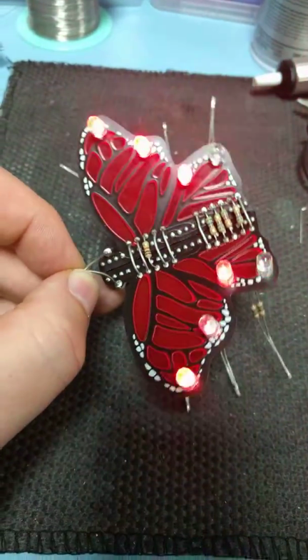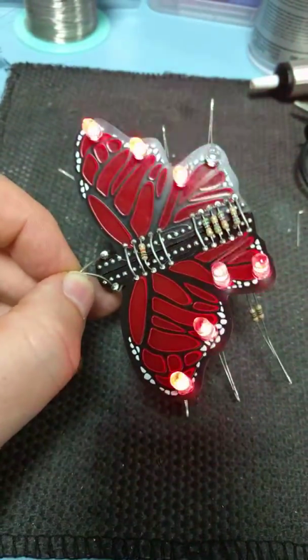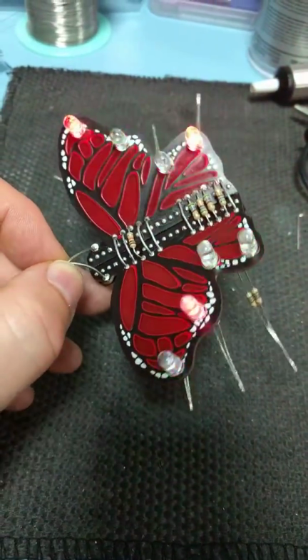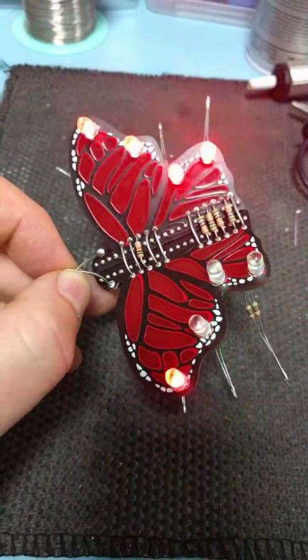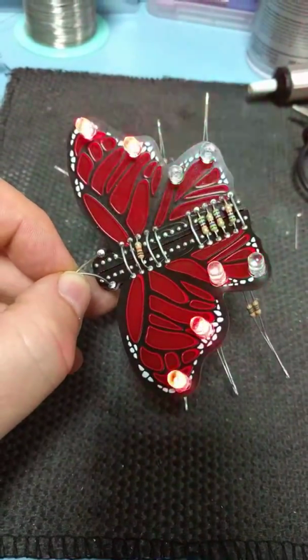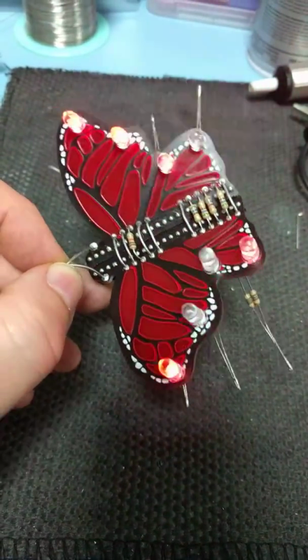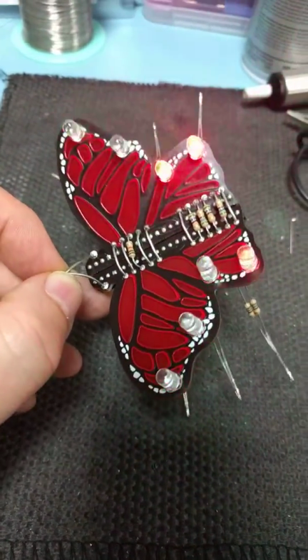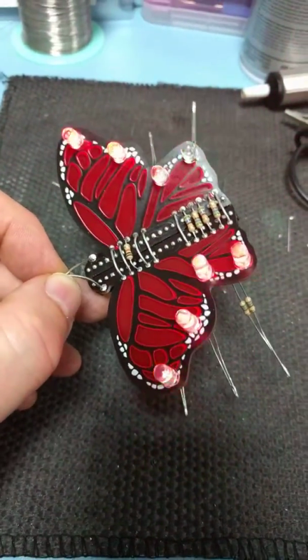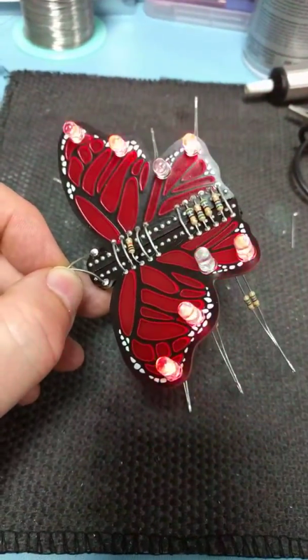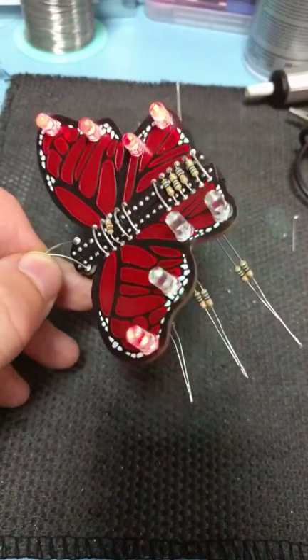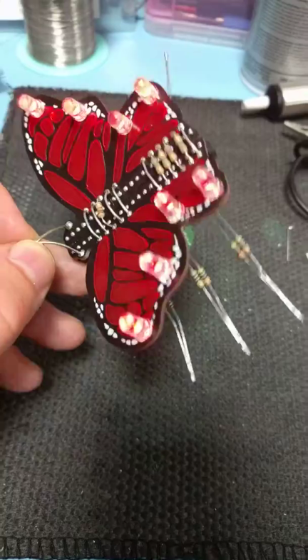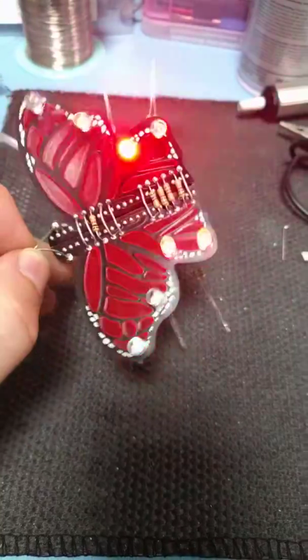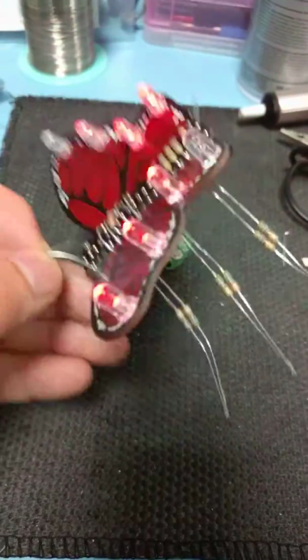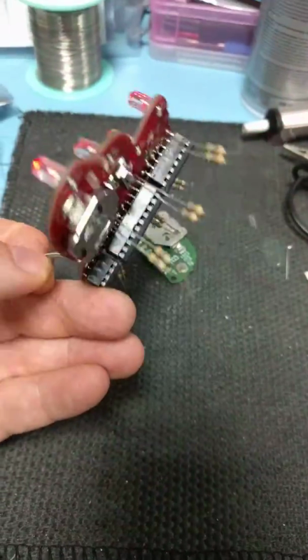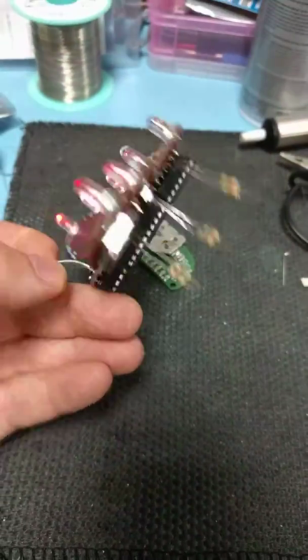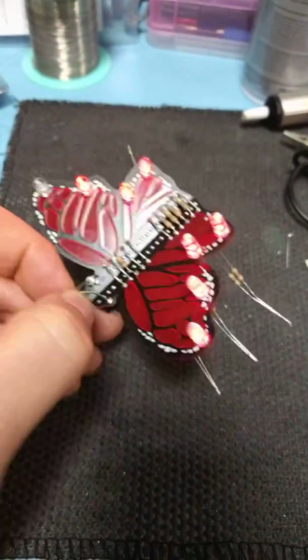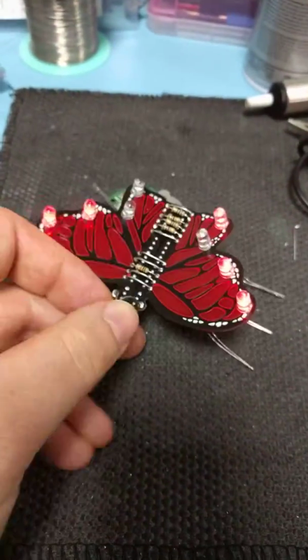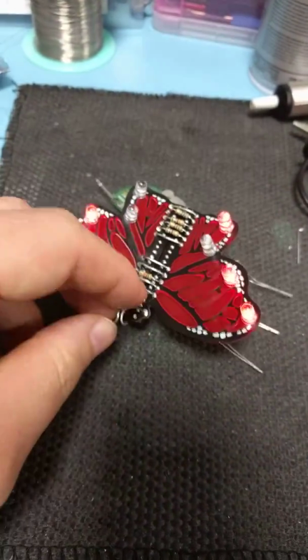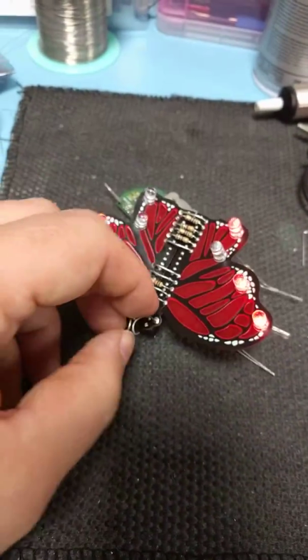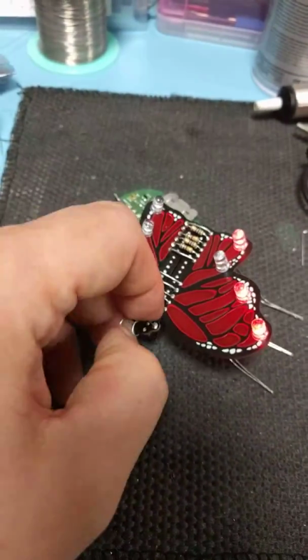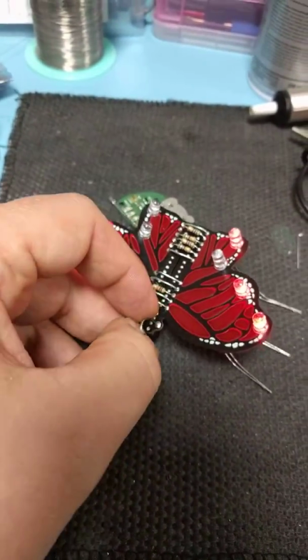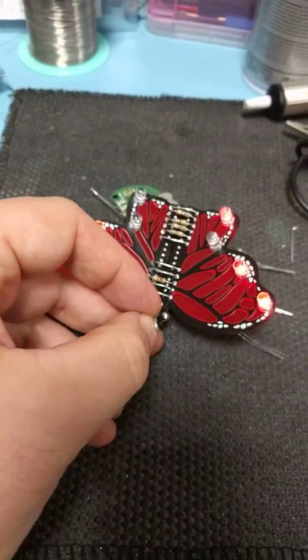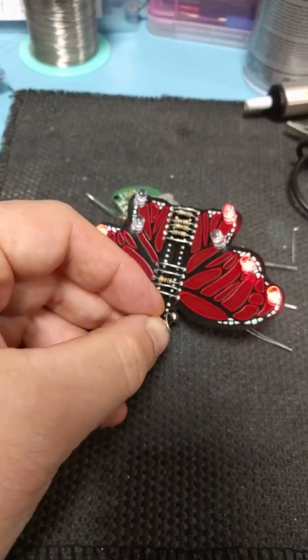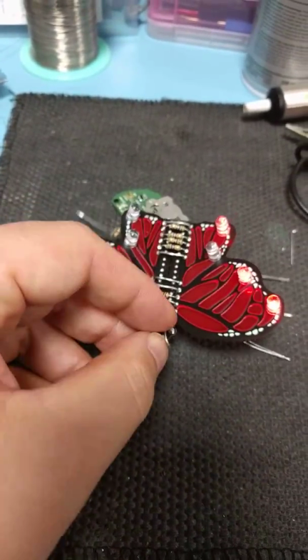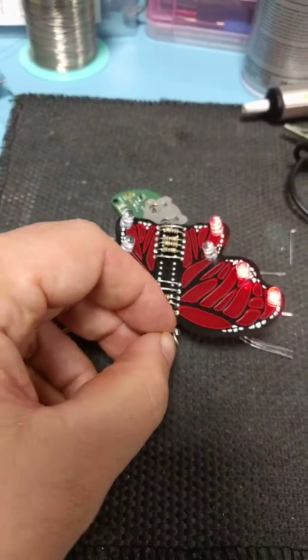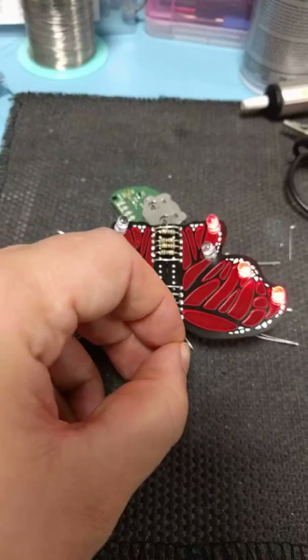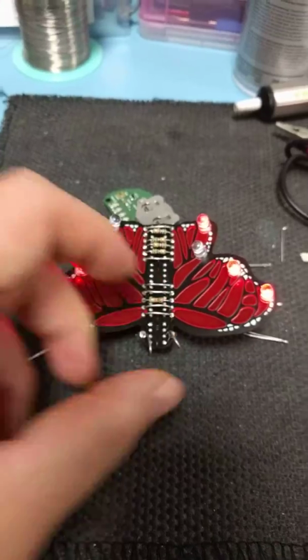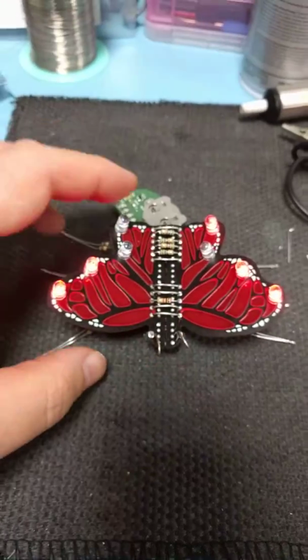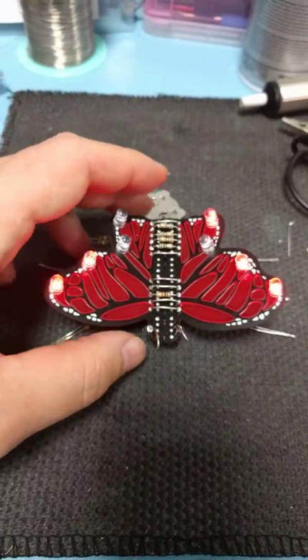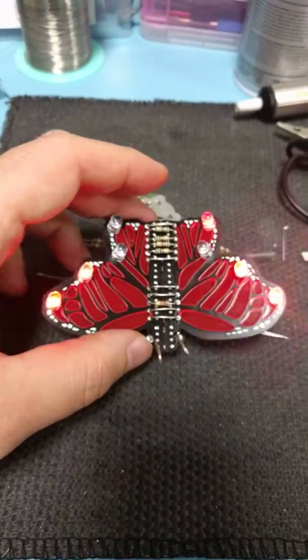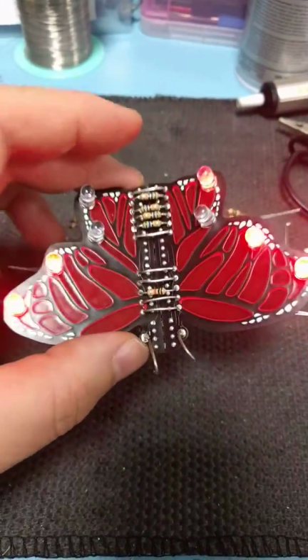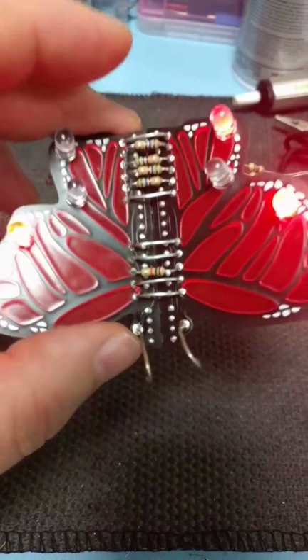I'll provide details about the circuit in due time, but this is pretty good — it's working, not just looking good.